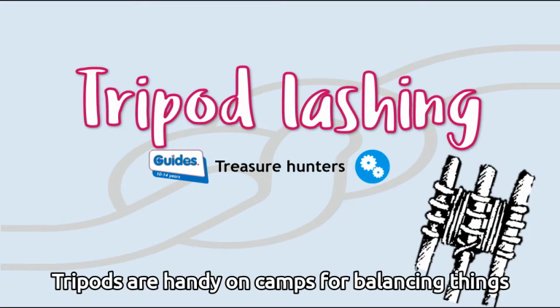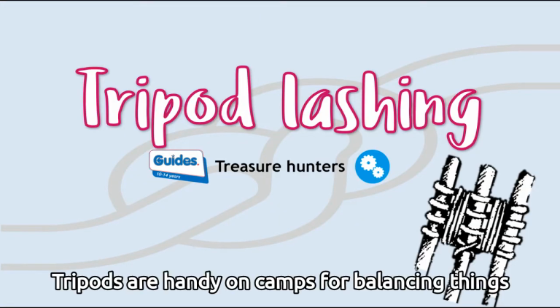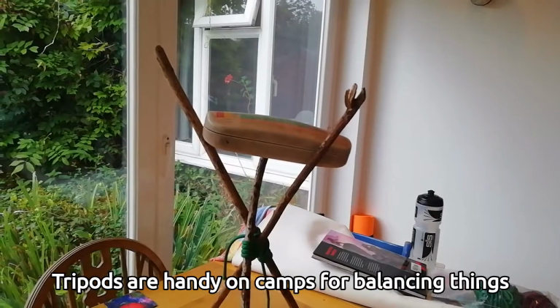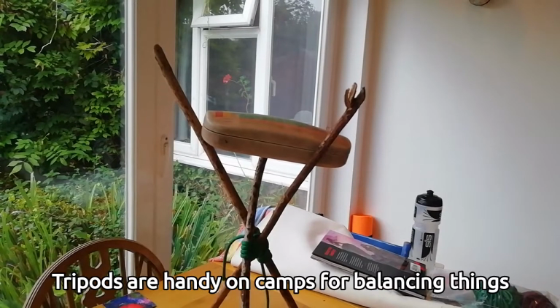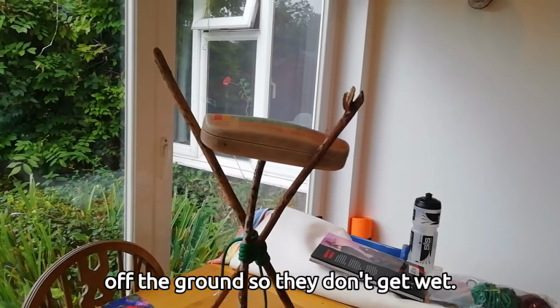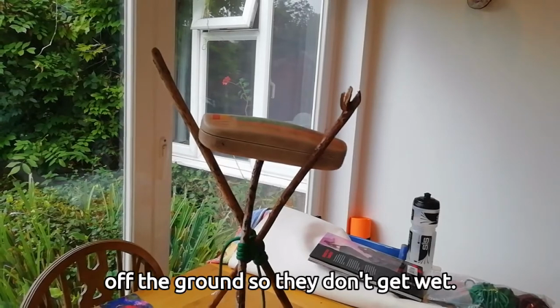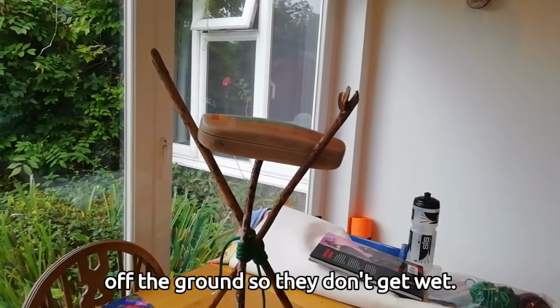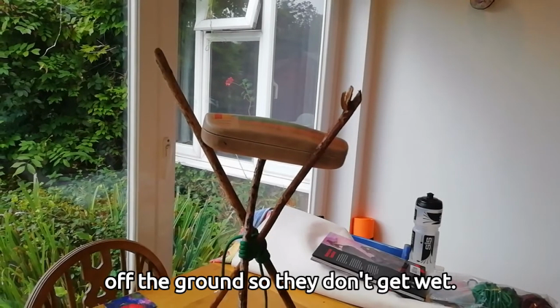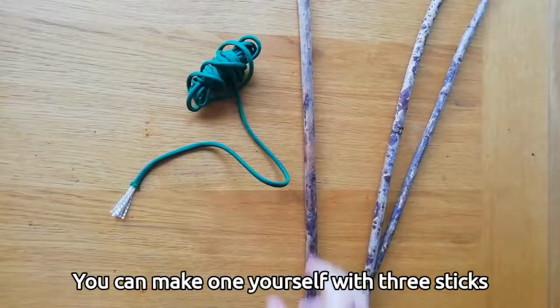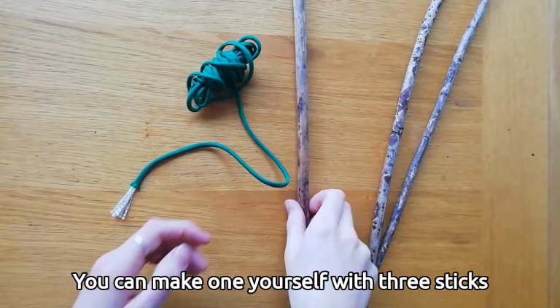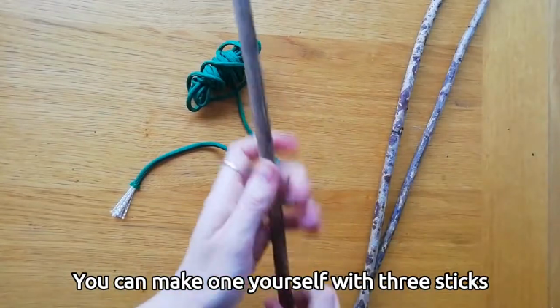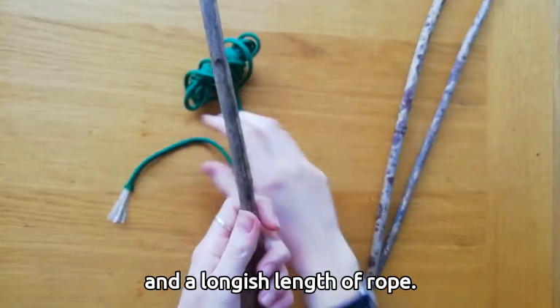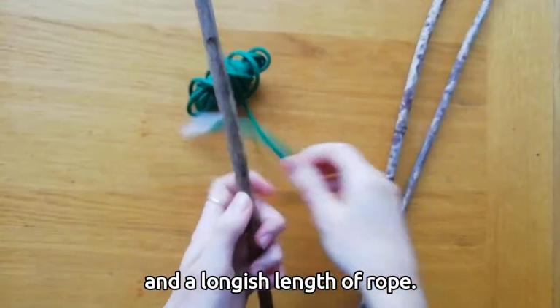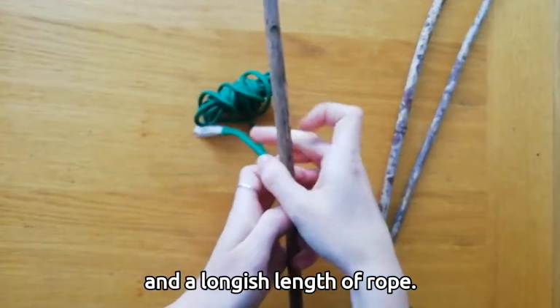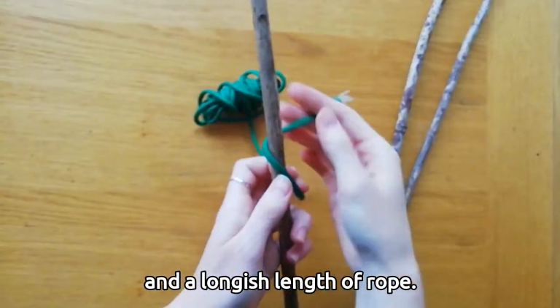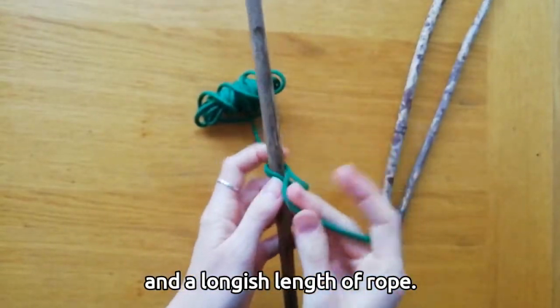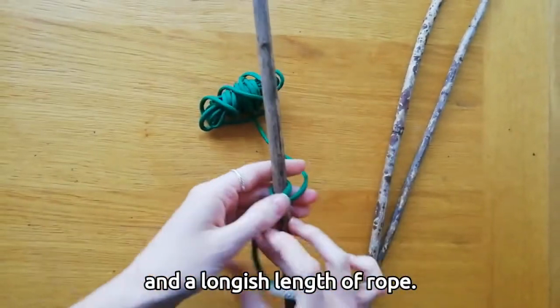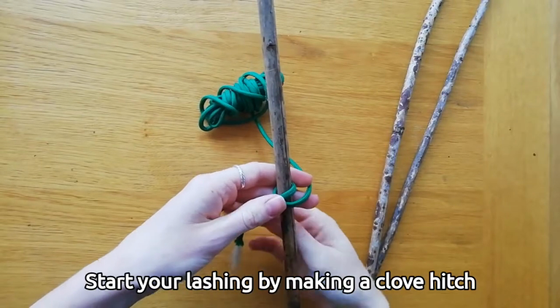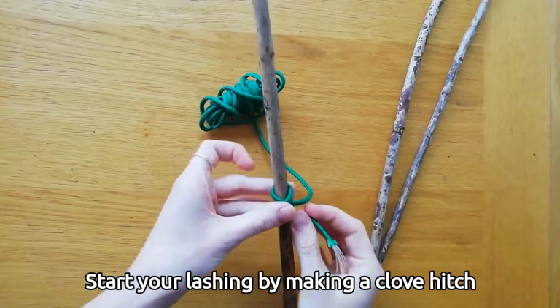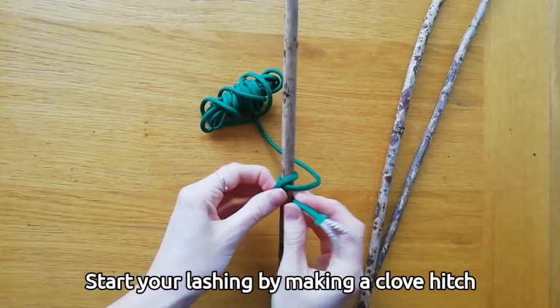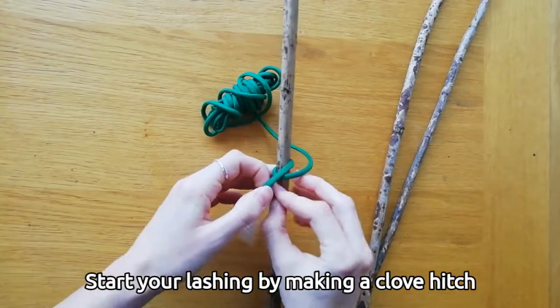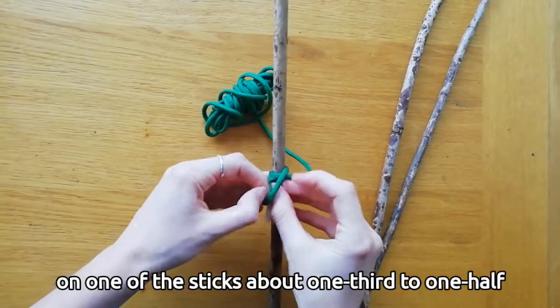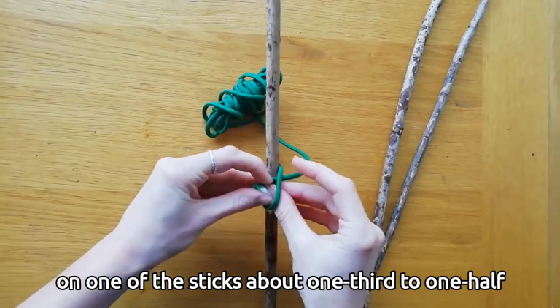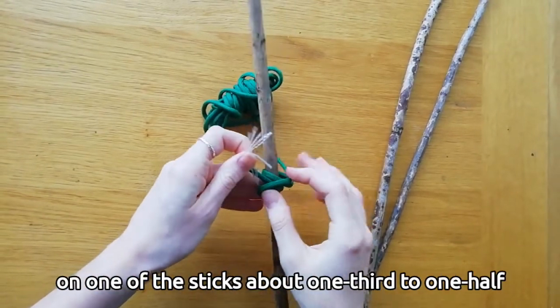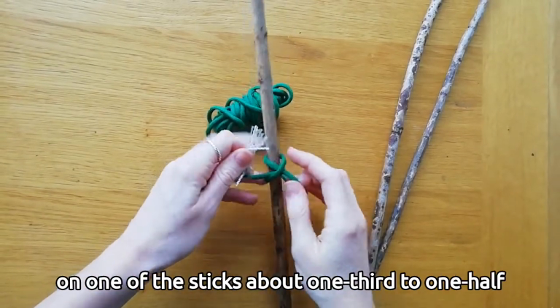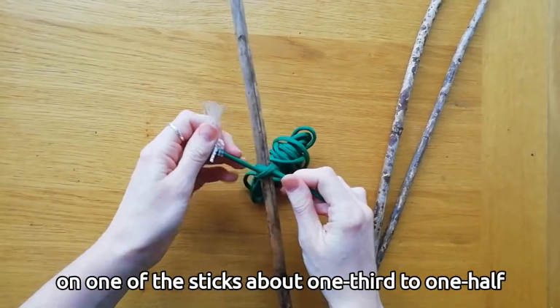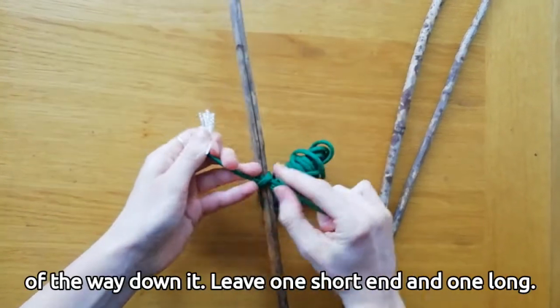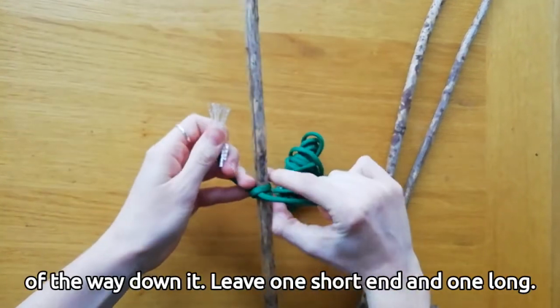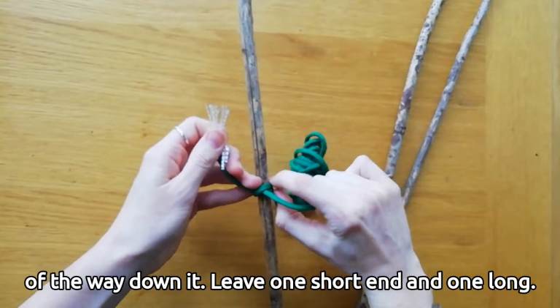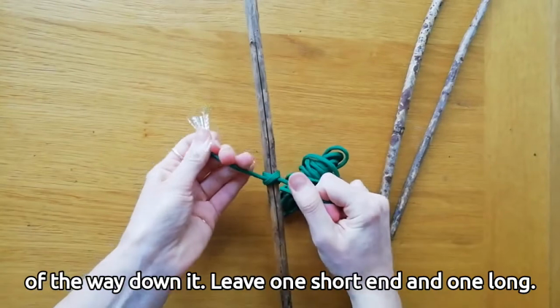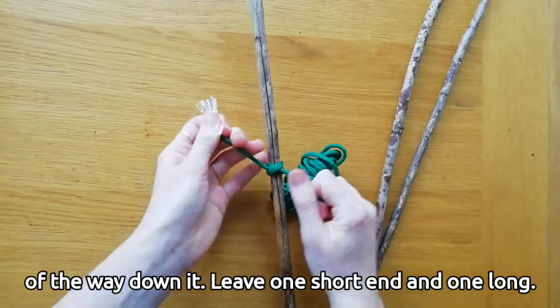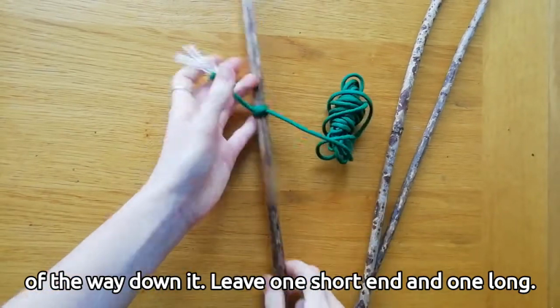Tripods are handy on camps for balancing things off the ground so they don't get wet. You can make one yourself with three sticks and a longish length of rope. Start your lashing by making a clove hitch on one of the sticks, about one third to one half of the way down it, leaving one short end and one long.